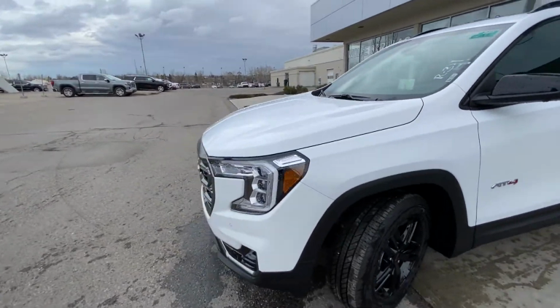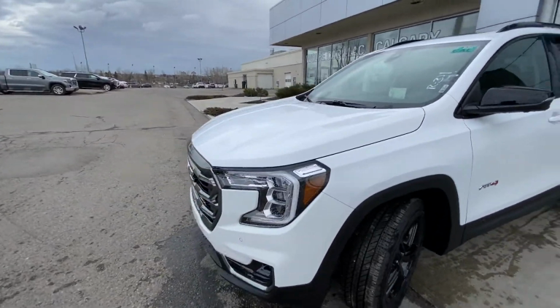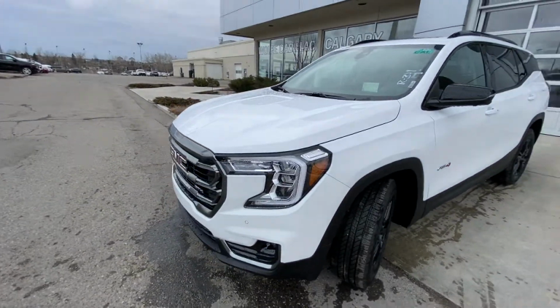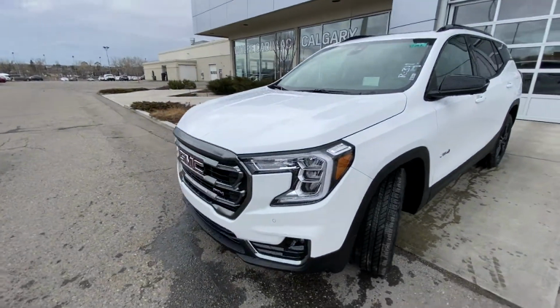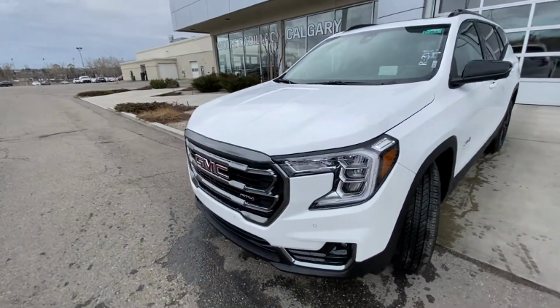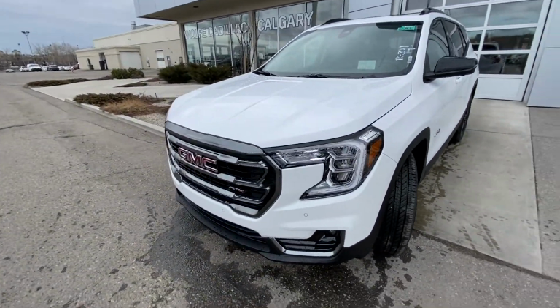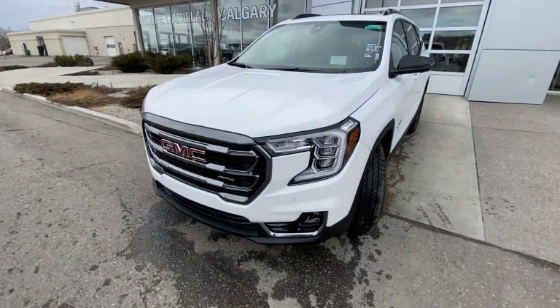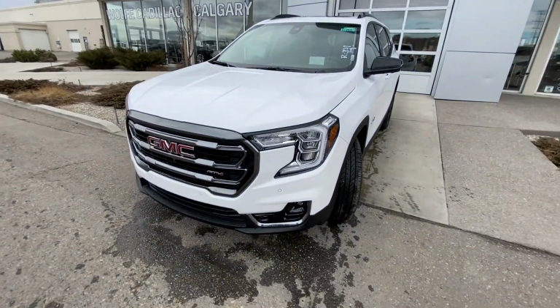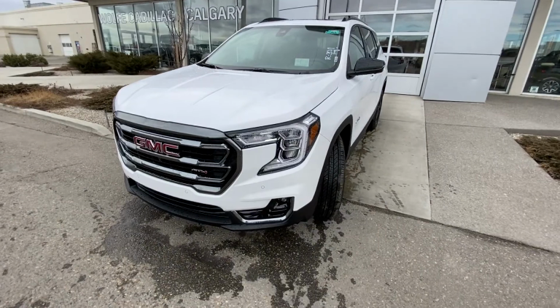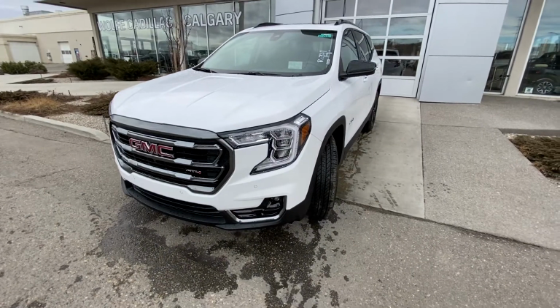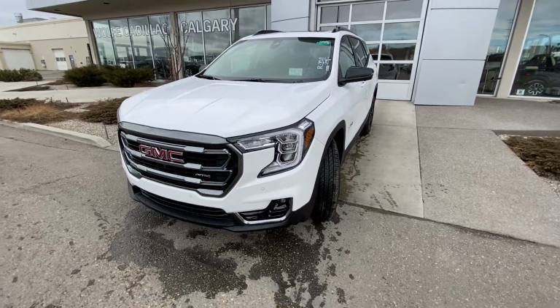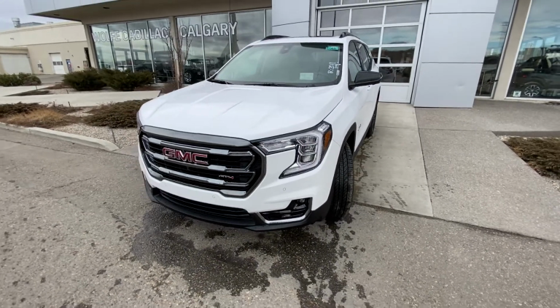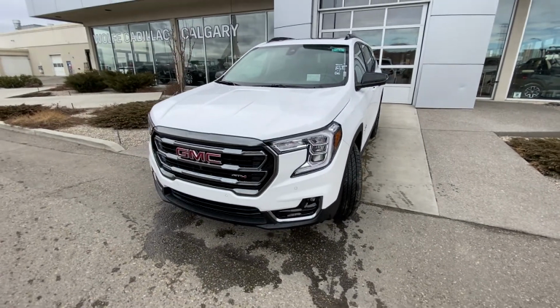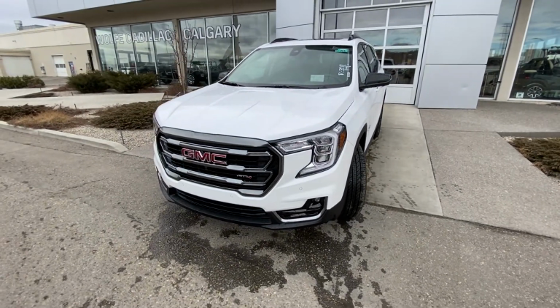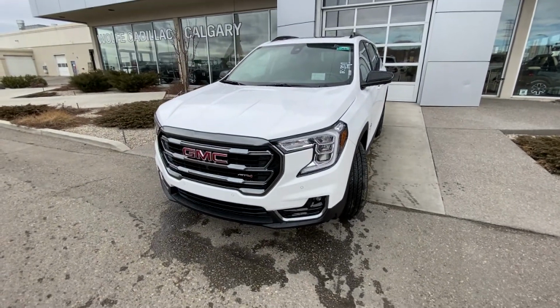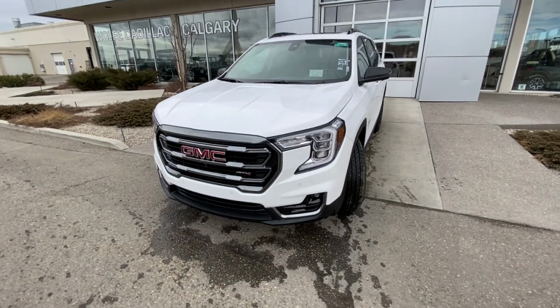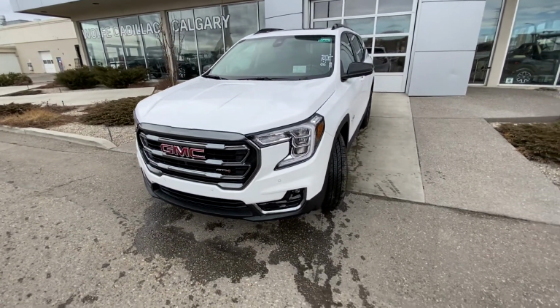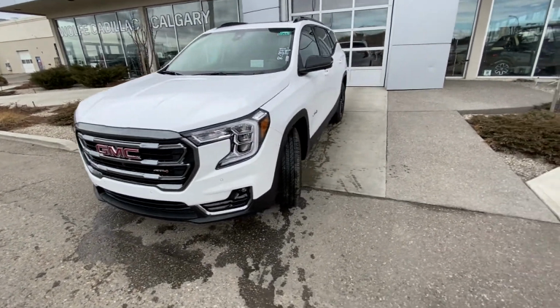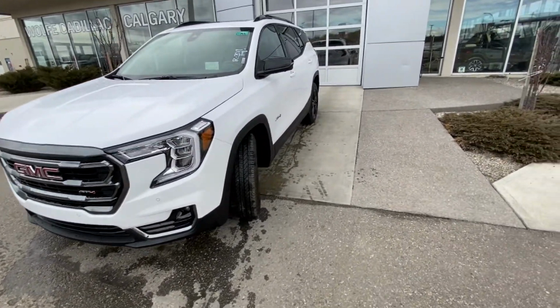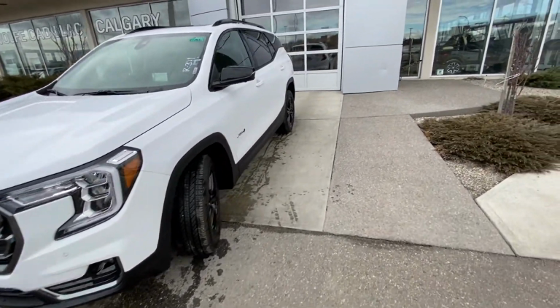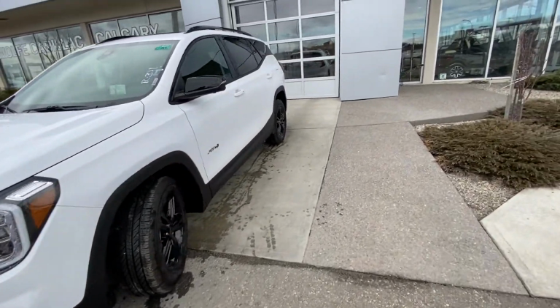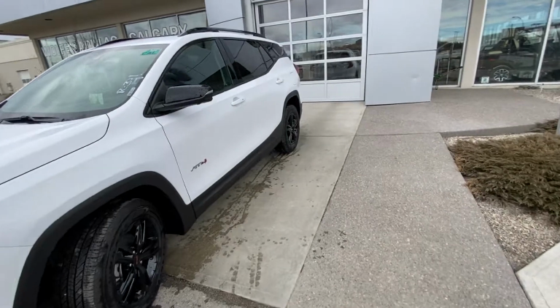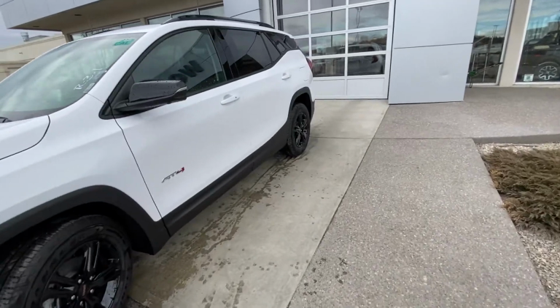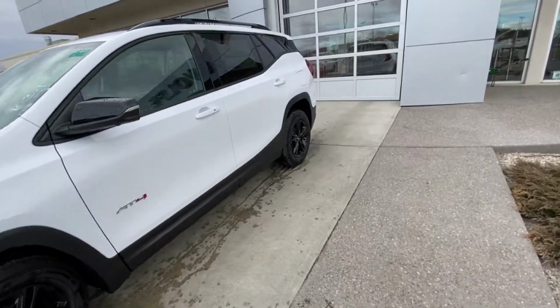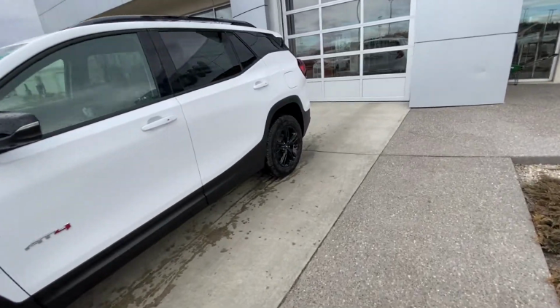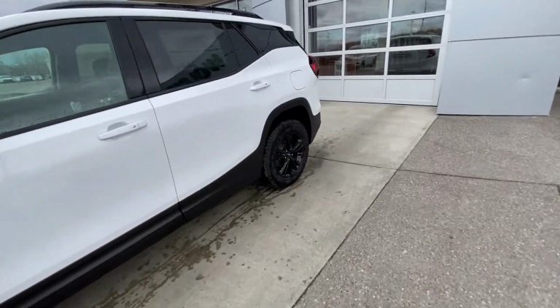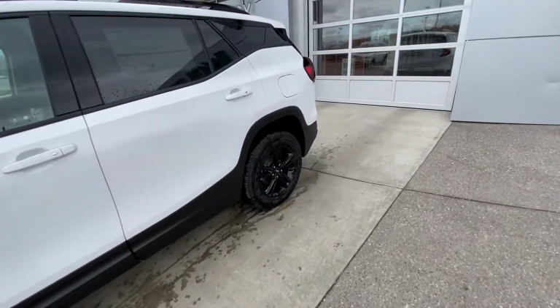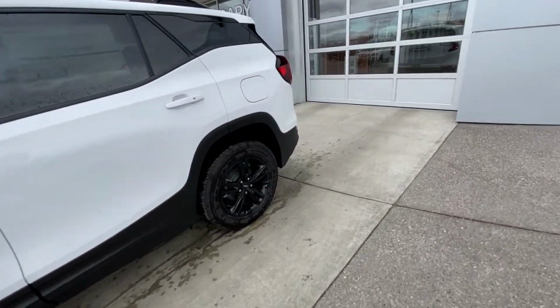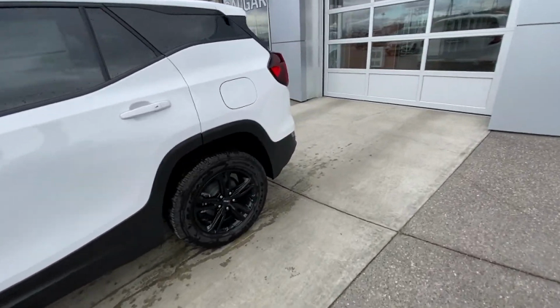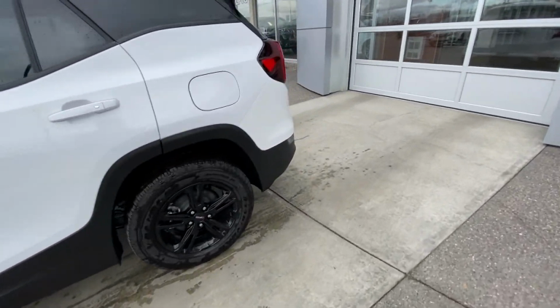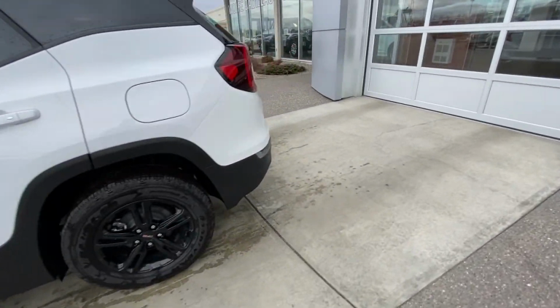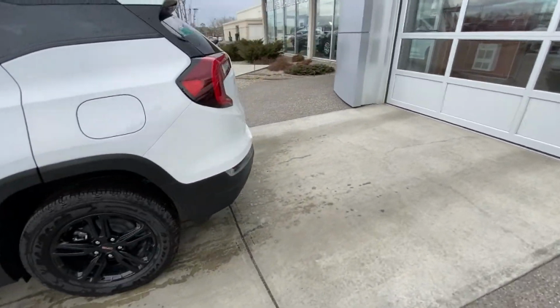Coming to the front, we have LED daytime running lamps, turn signals, fog lights, parking sensors, a camera system, and the AT4 branded grille as well. Making our way back down the side, we have blacked-out window trim, and the vehicle is equipped with remote start.